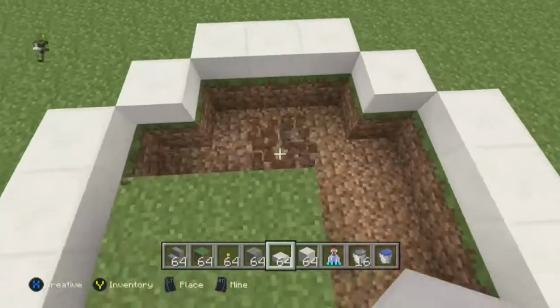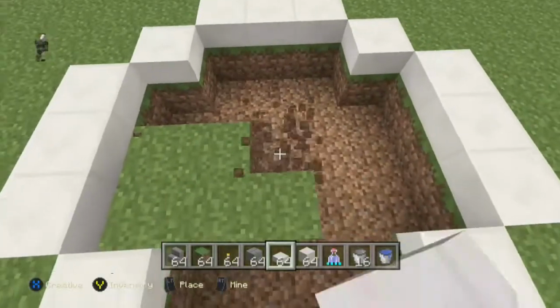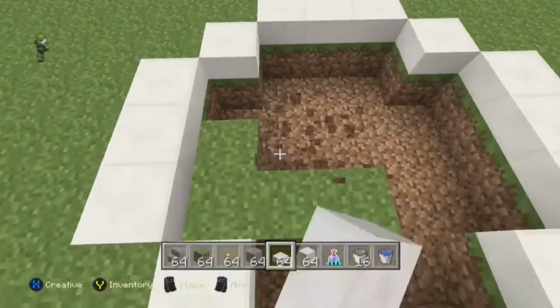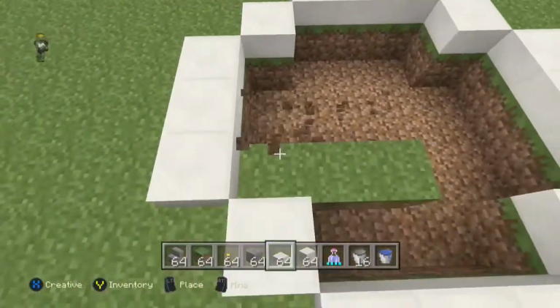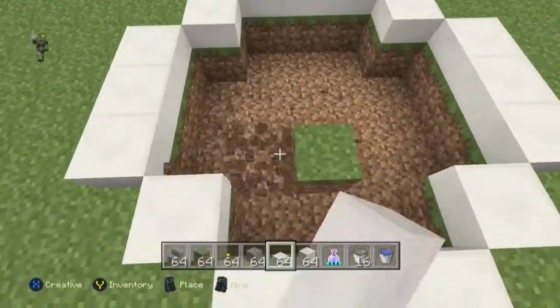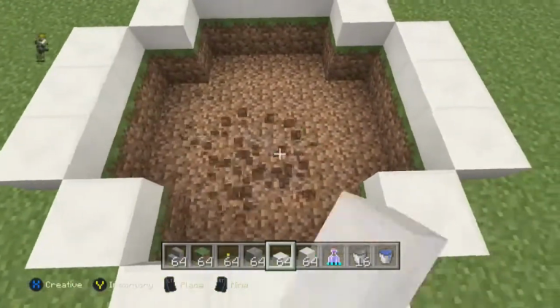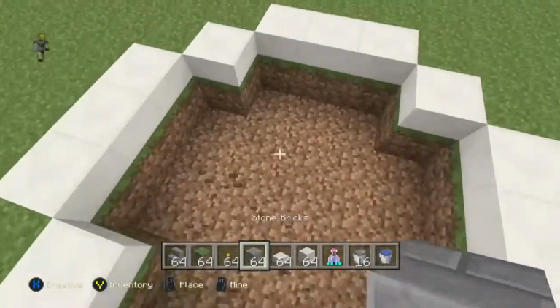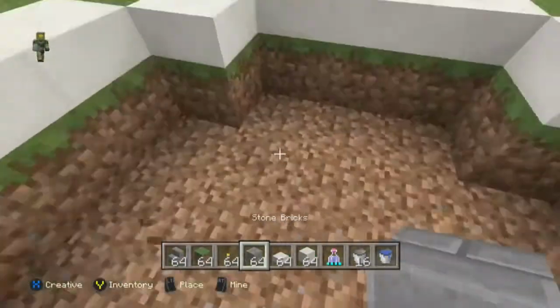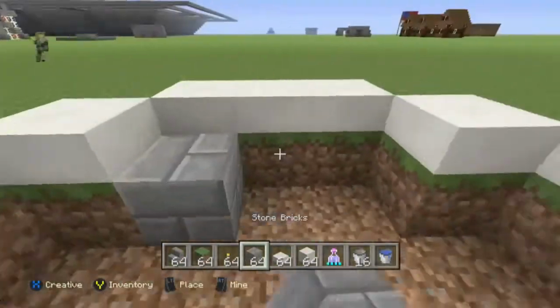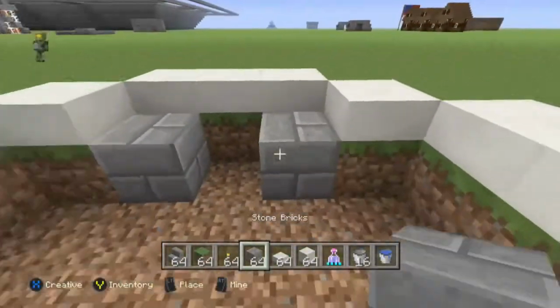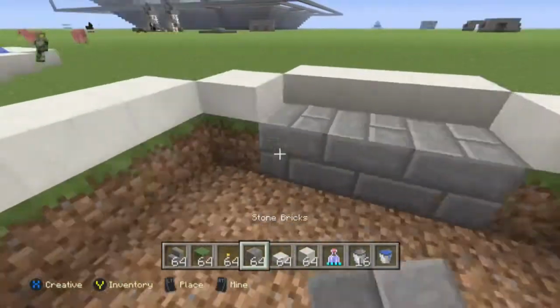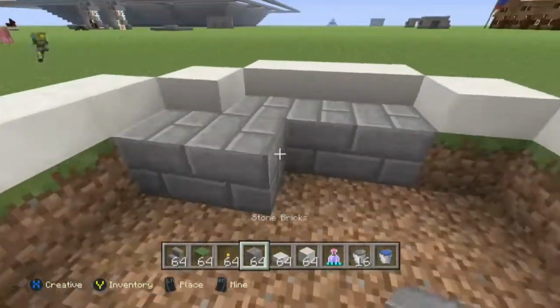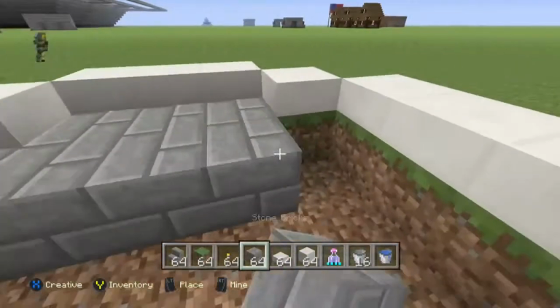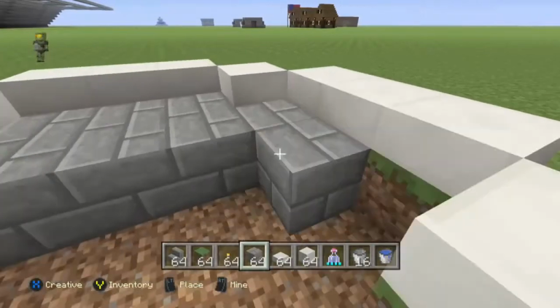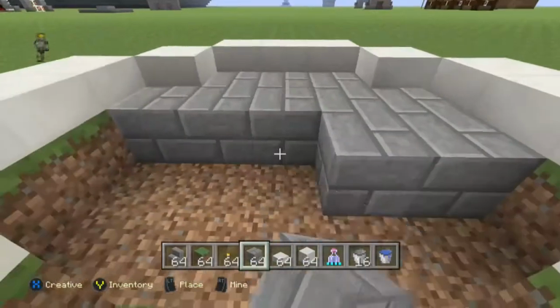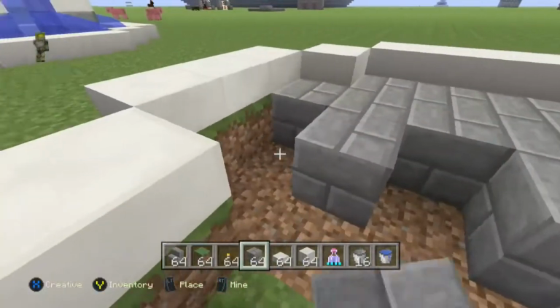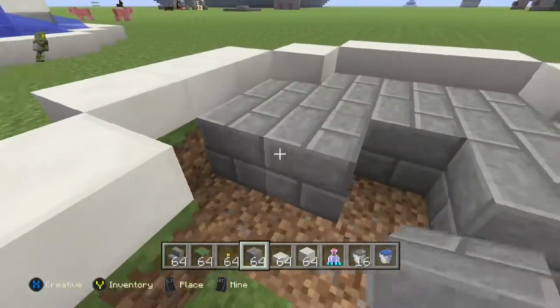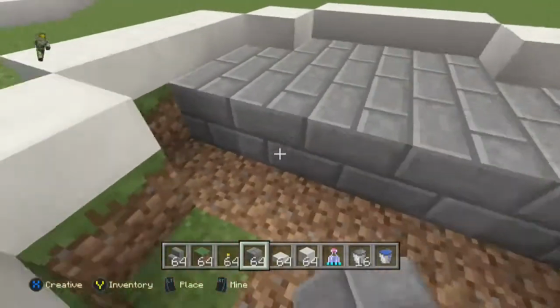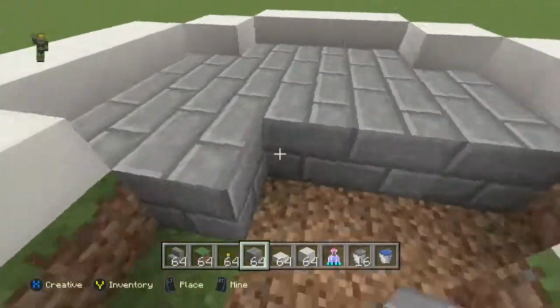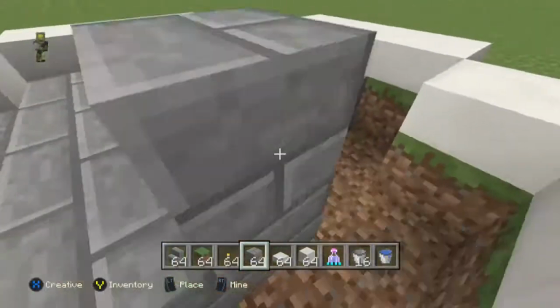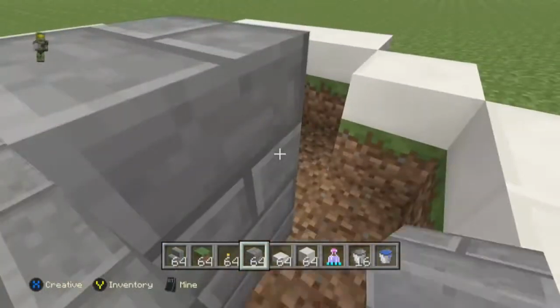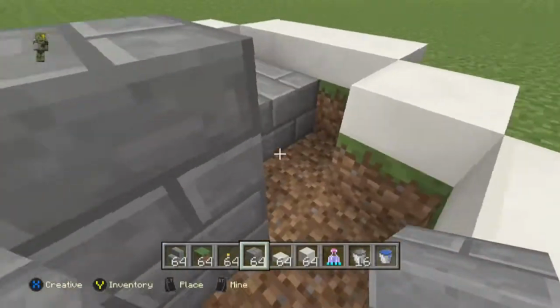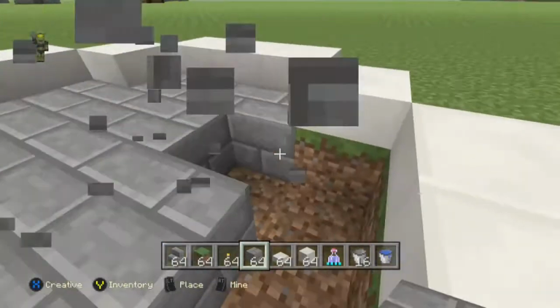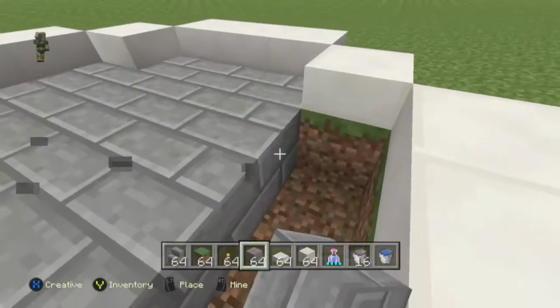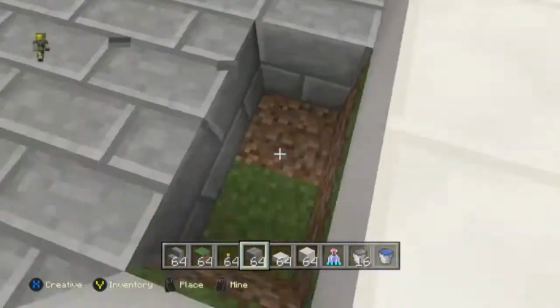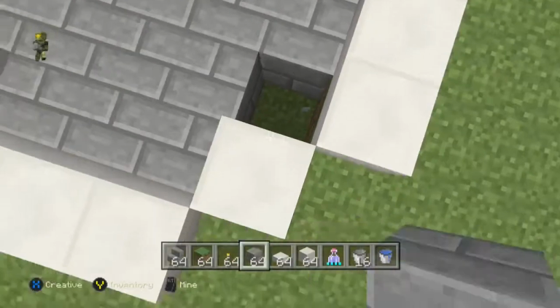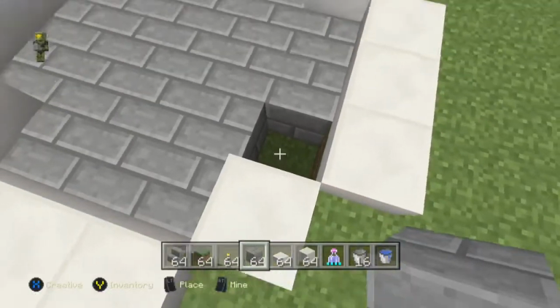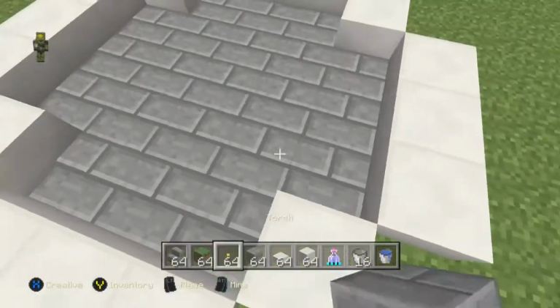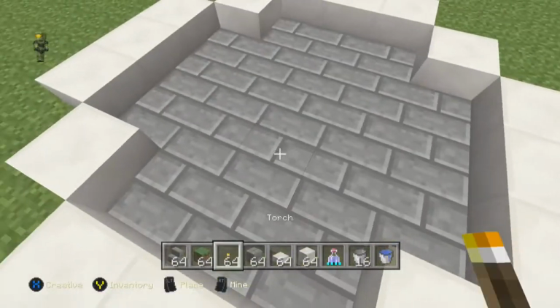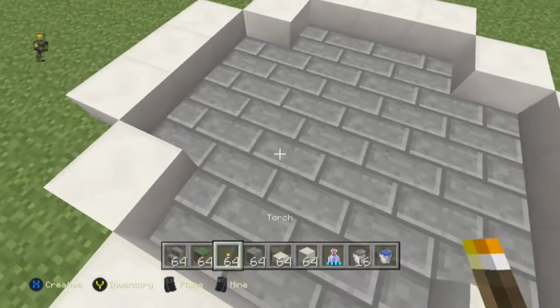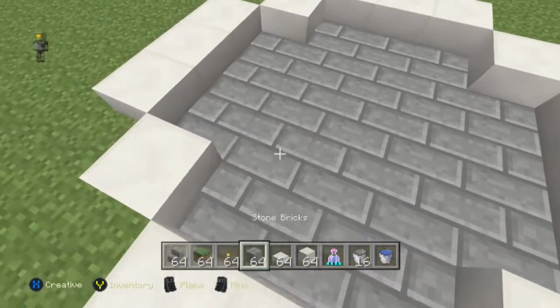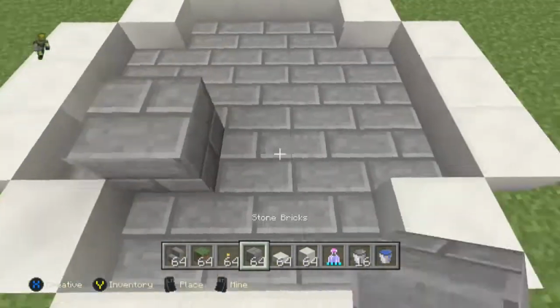And then you just want to dig it out and then fill that in with stone bricks. Makes it look fancy and like an actual fountain on the bottom, because fountains always have concrete or some sort of thing on the bottom that looks like that.